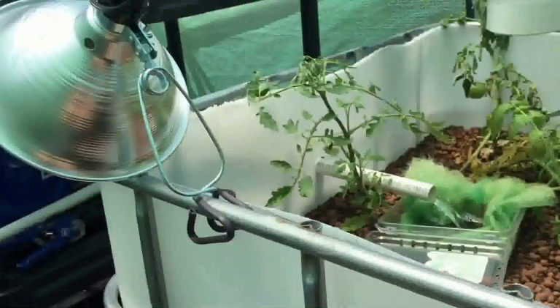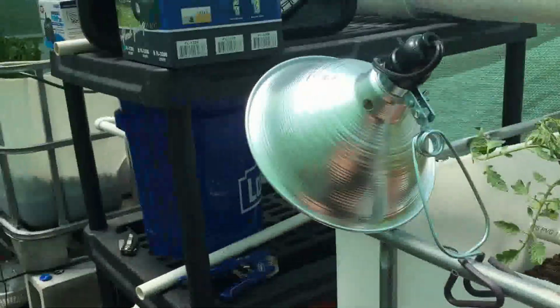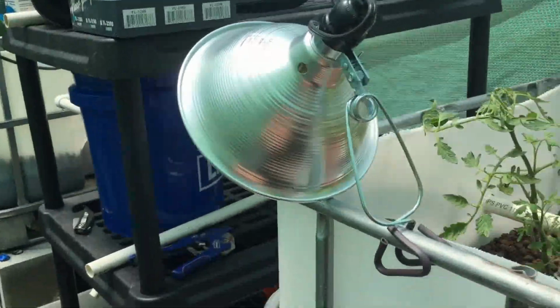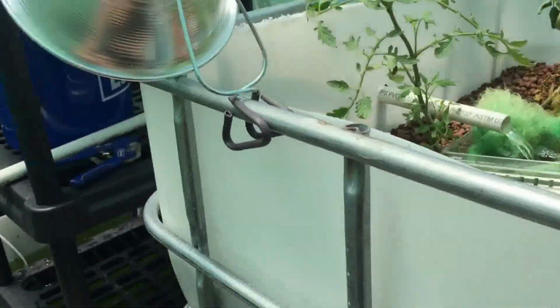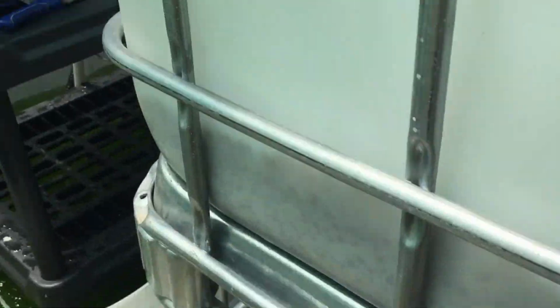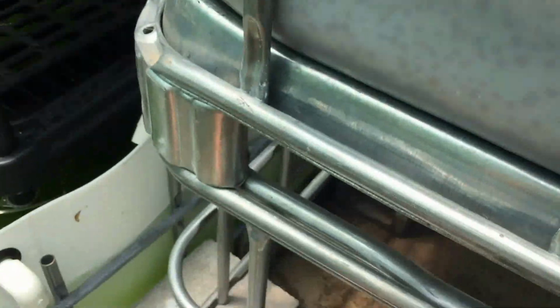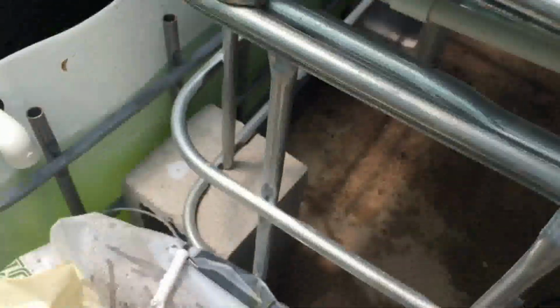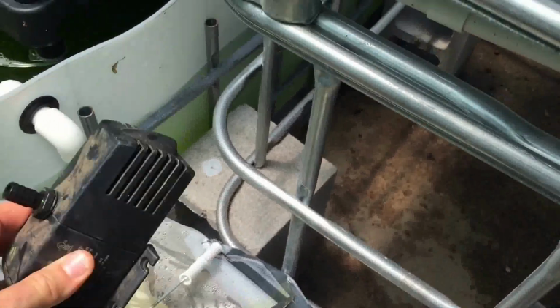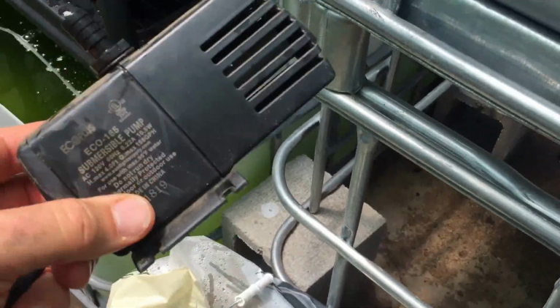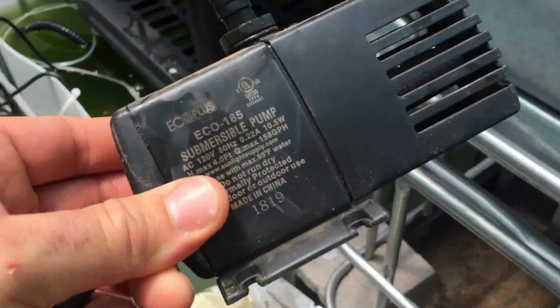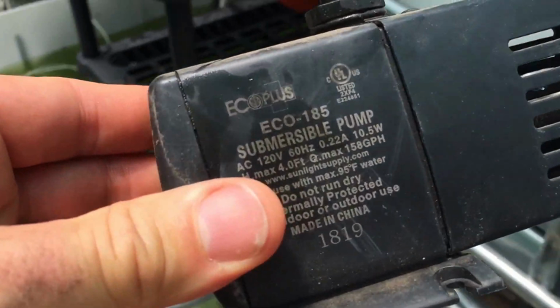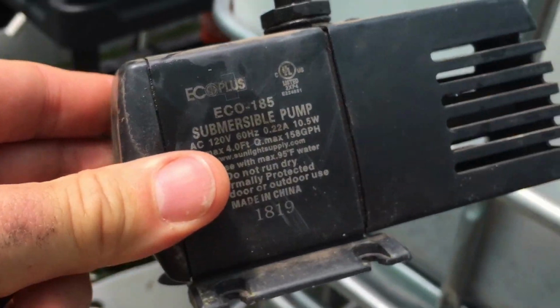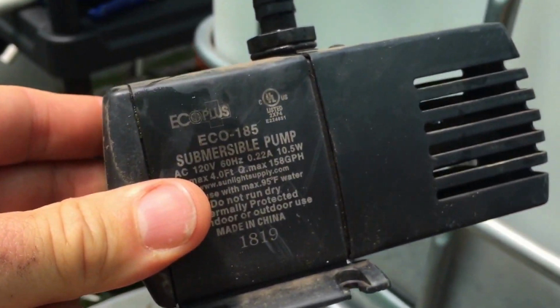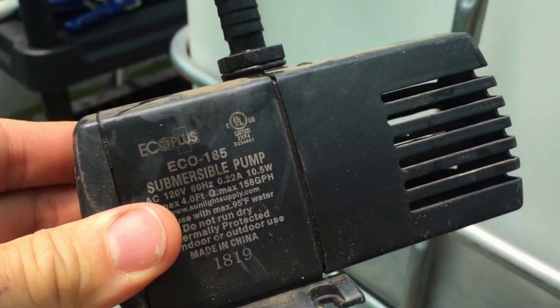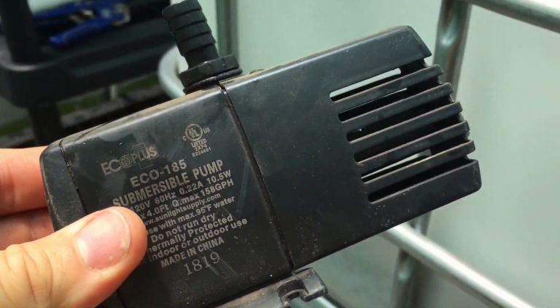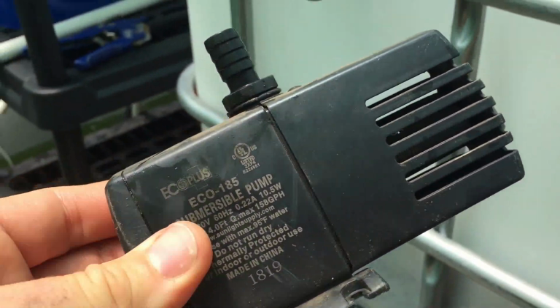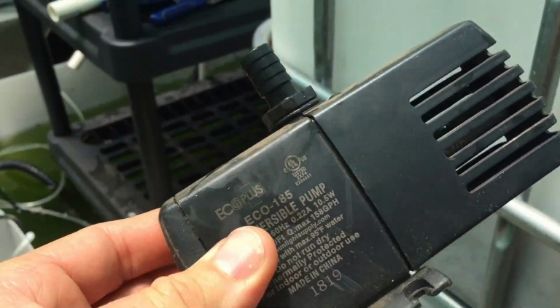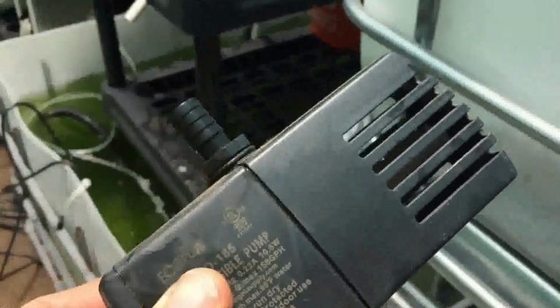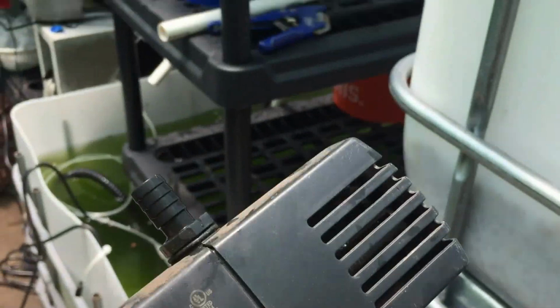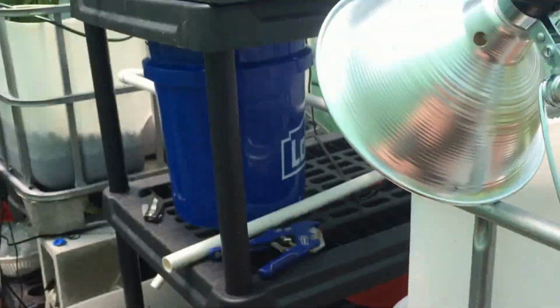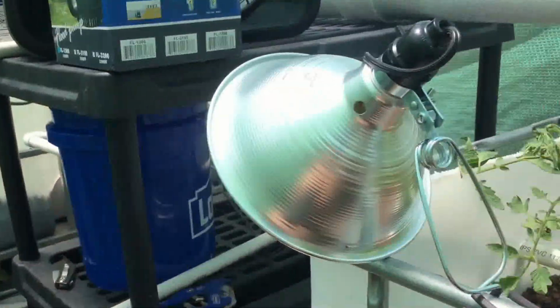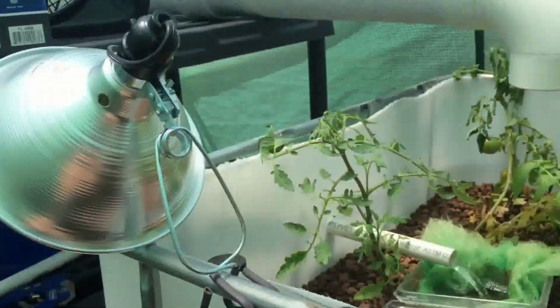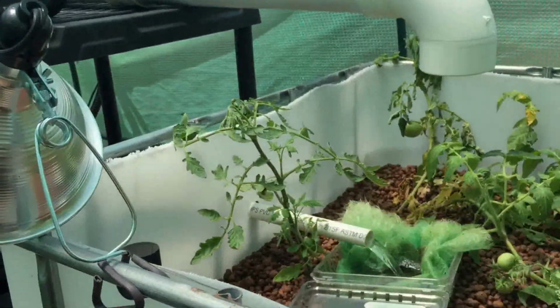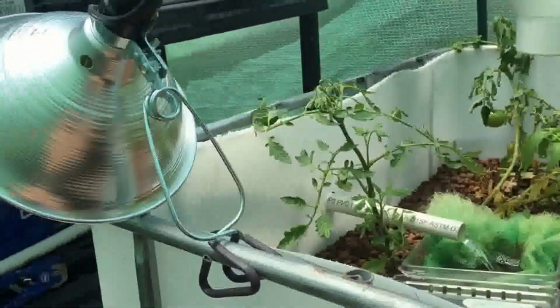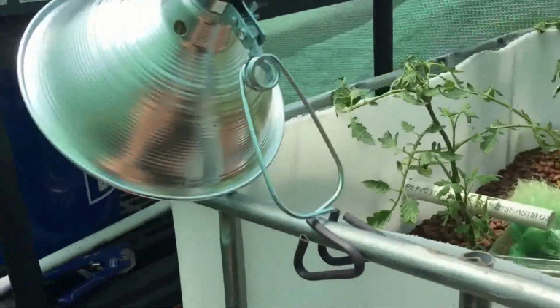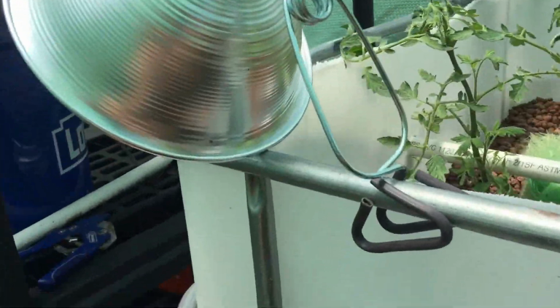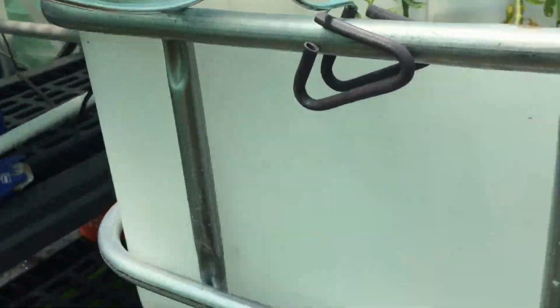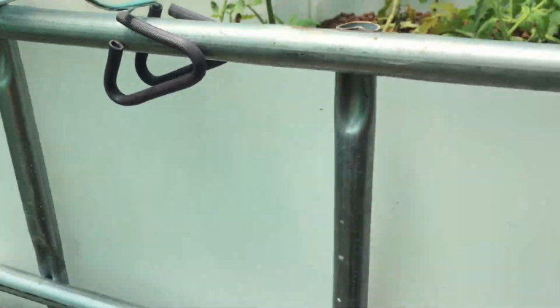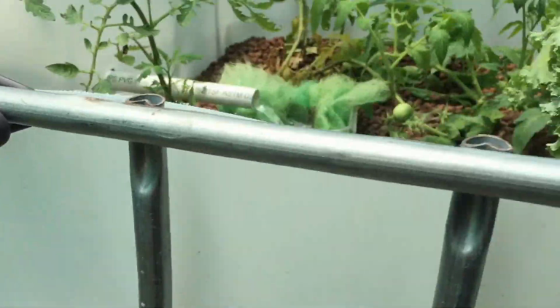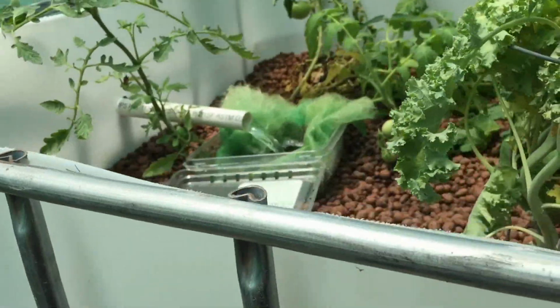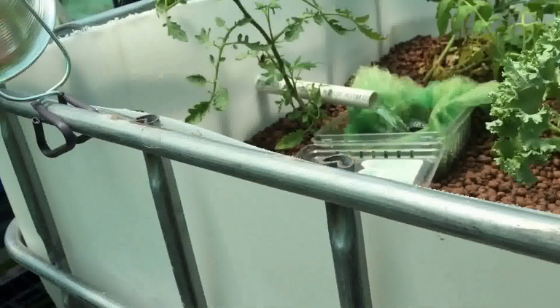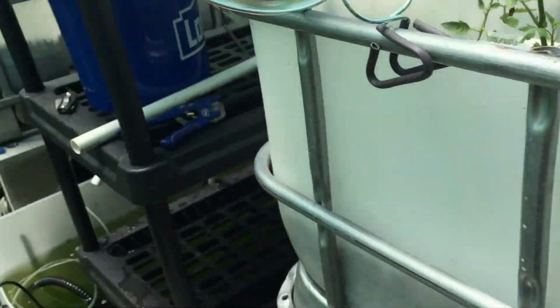When I got another grow bed I upgraded a little bit and got a 185 gallon pump. I was thinking 185 gallons should be enough to pump through, but no, it really wasn't.